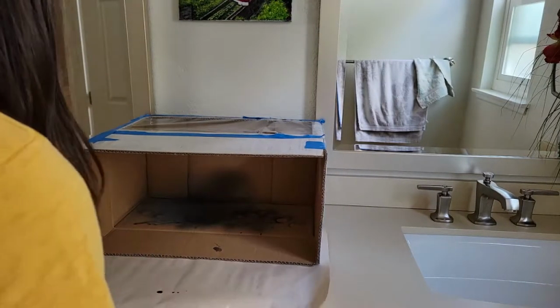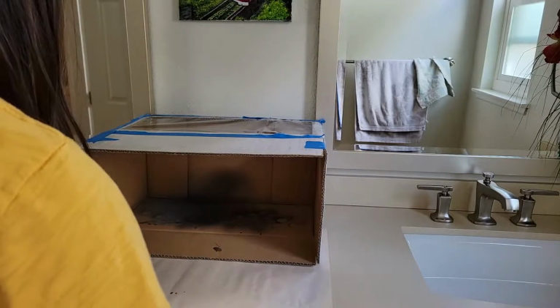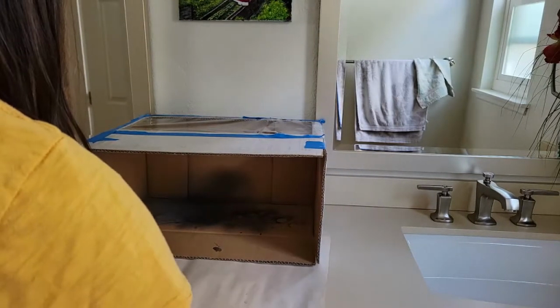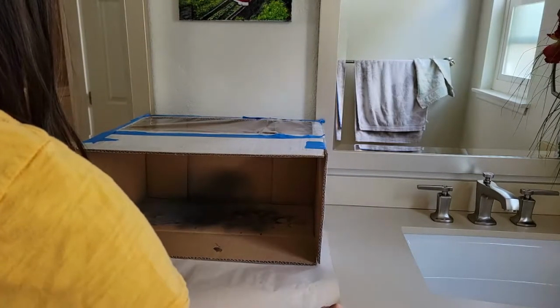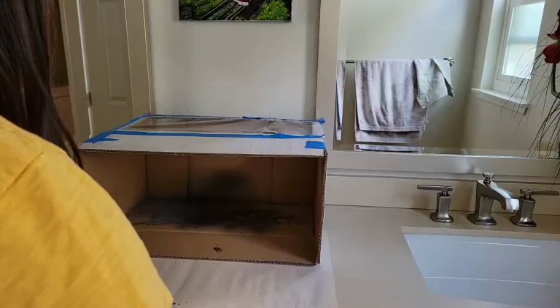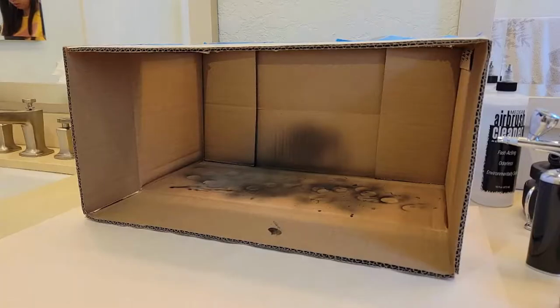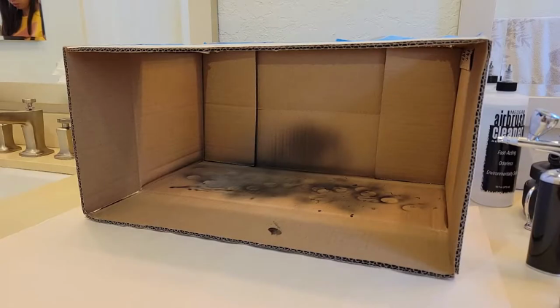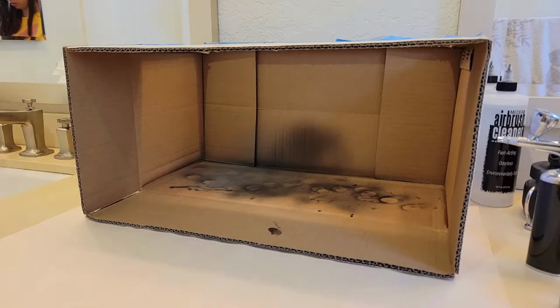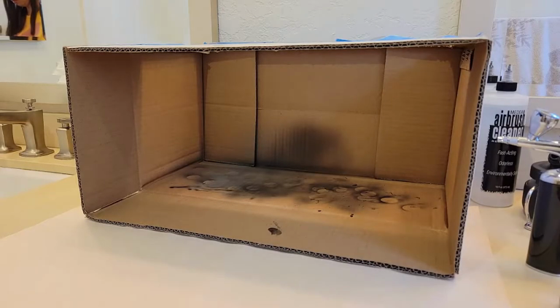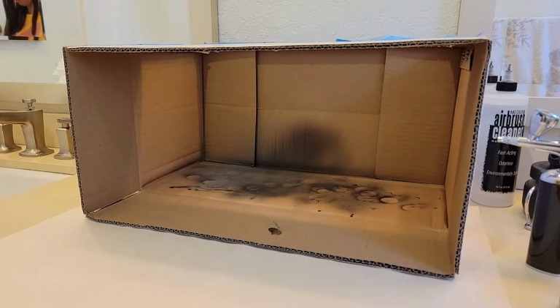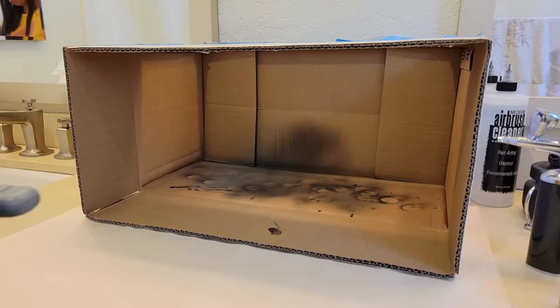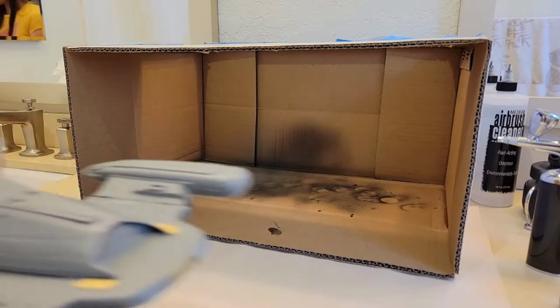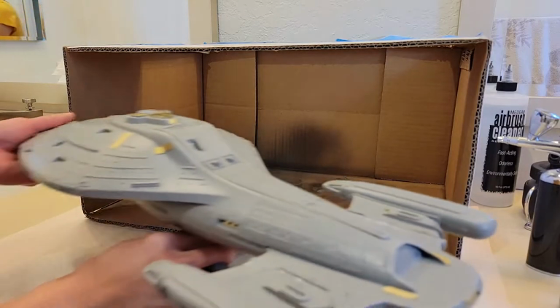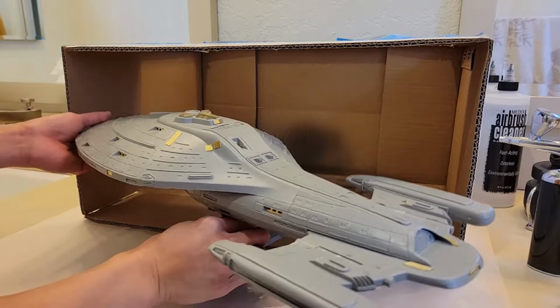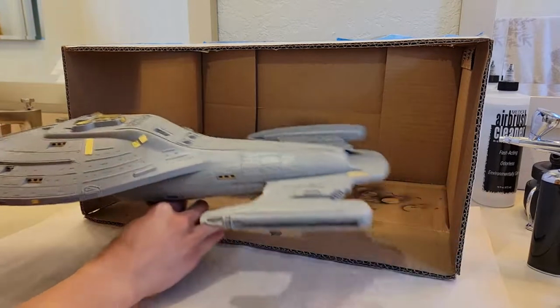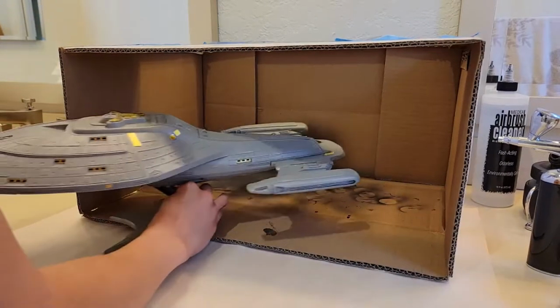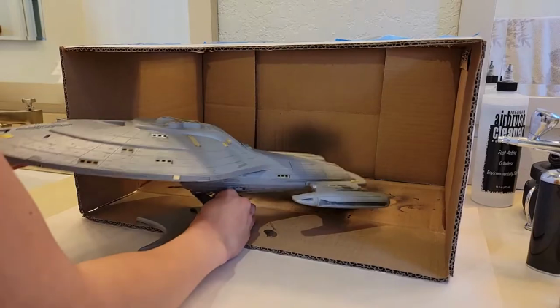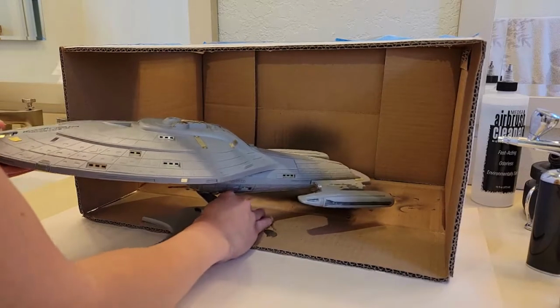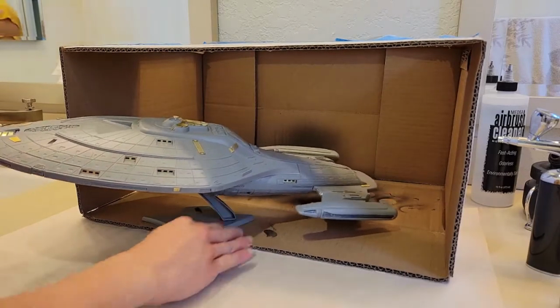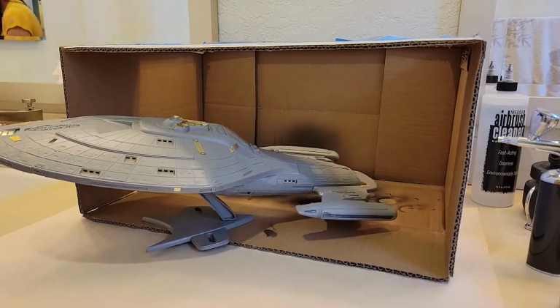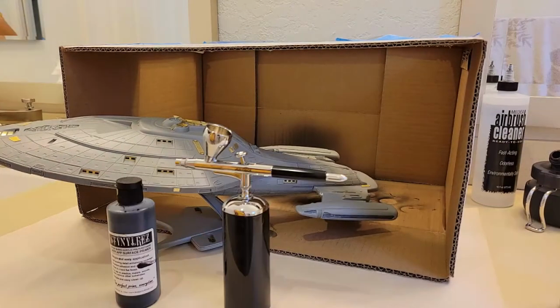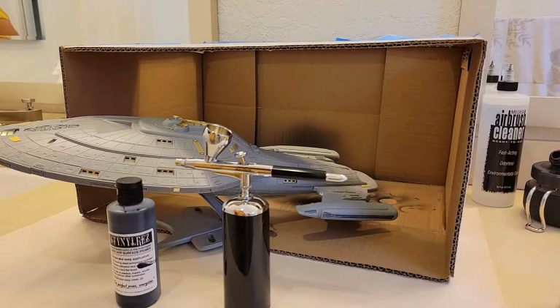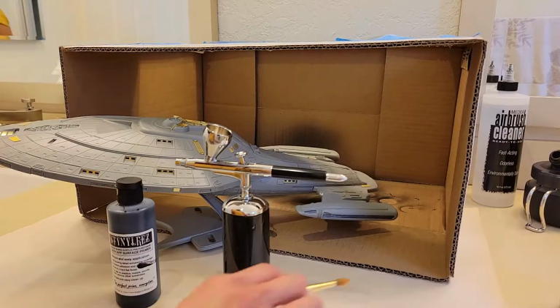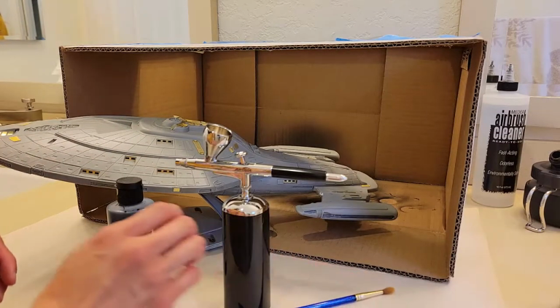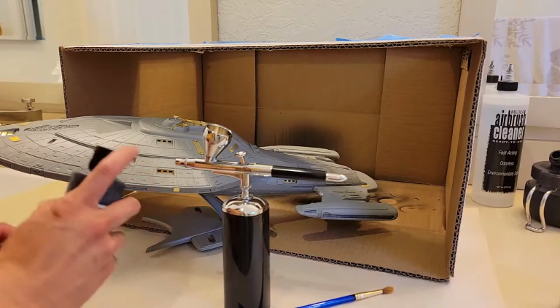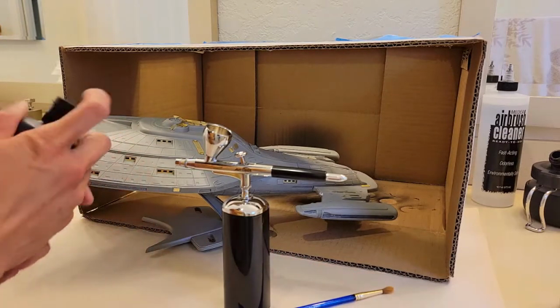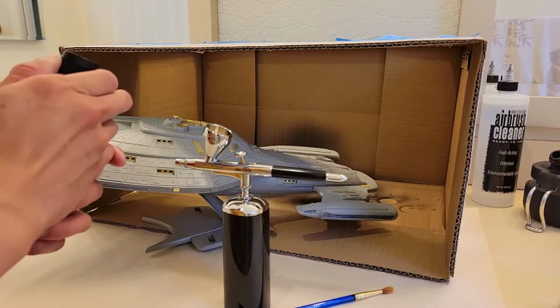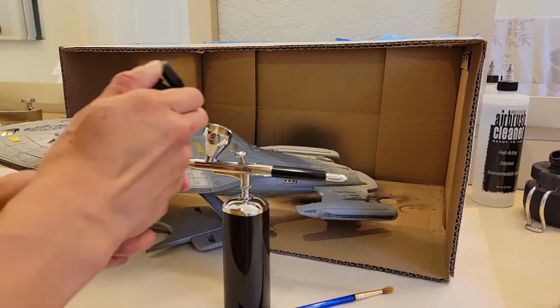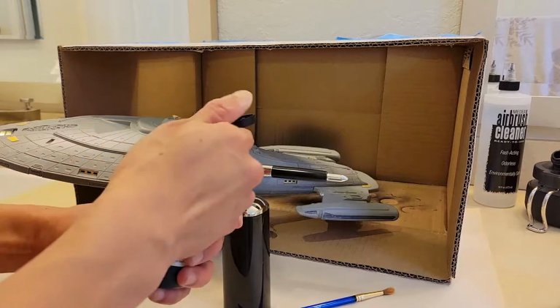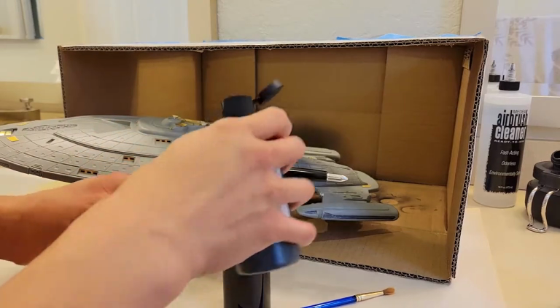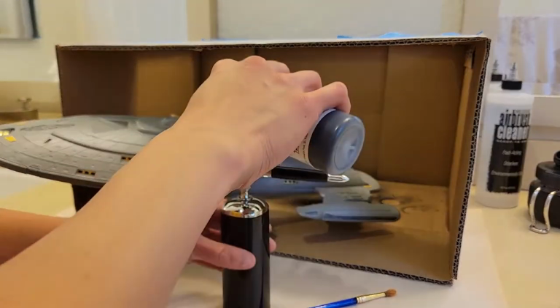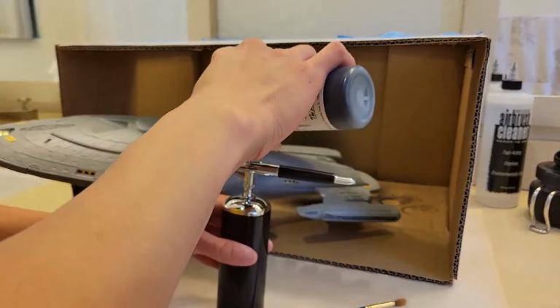First I started off in the bathroom downstairs. I had this box that I'd gotten from shipping, I cut out the top and put in plastic so it can help let light through. Here I'm using a primer.